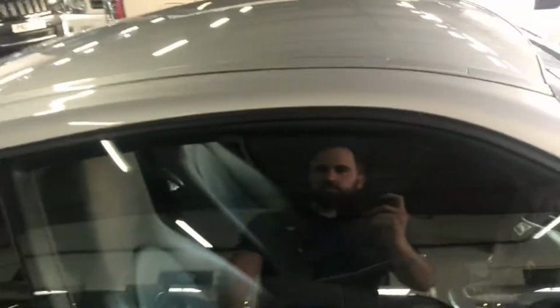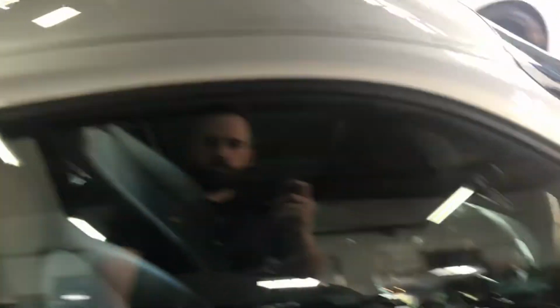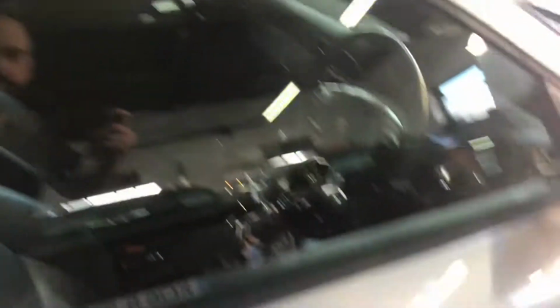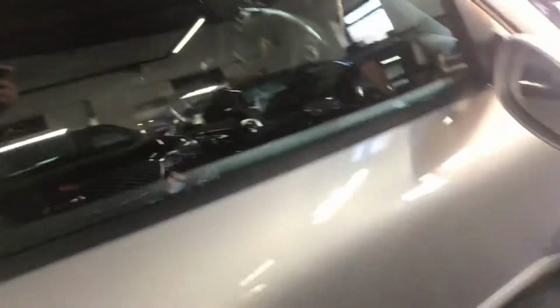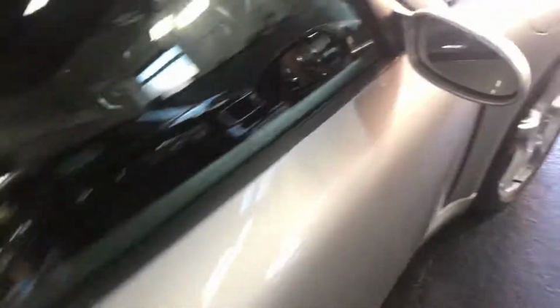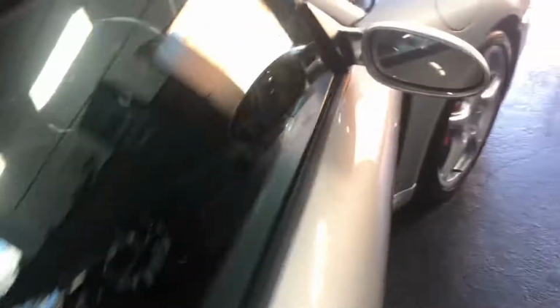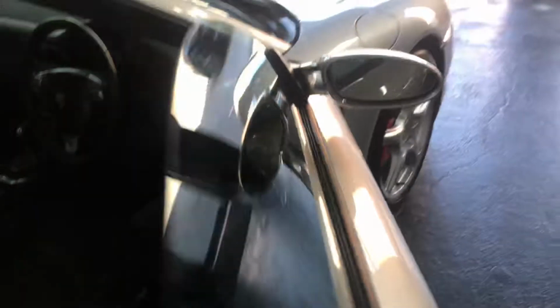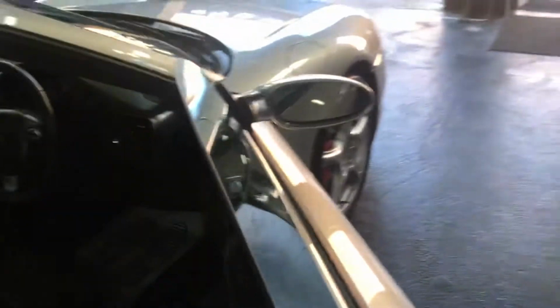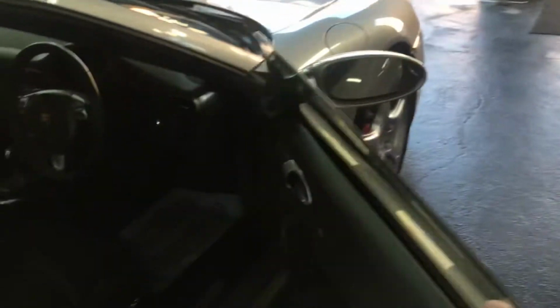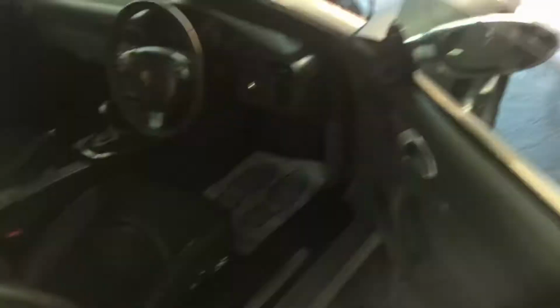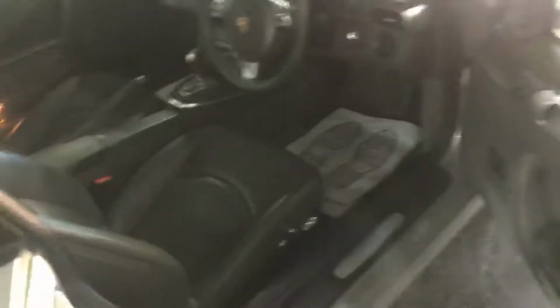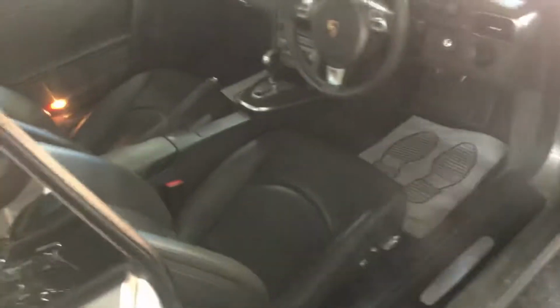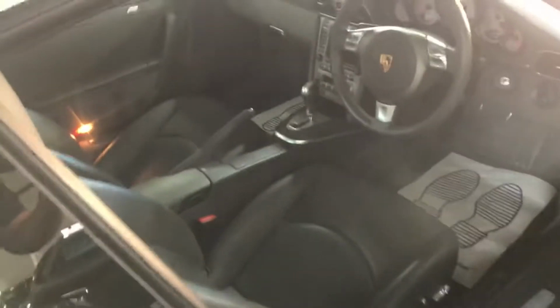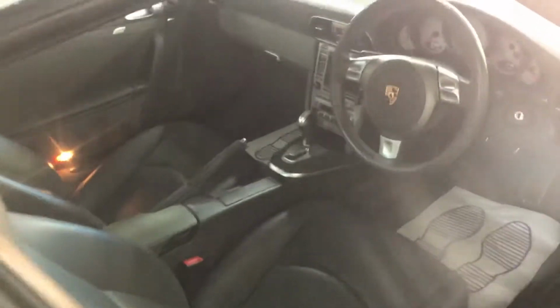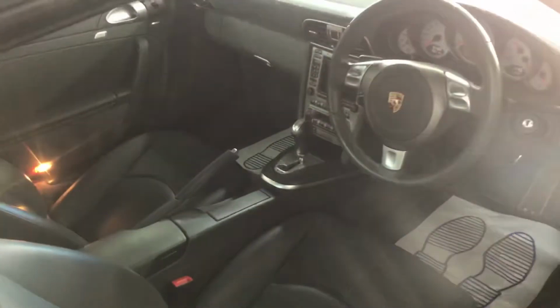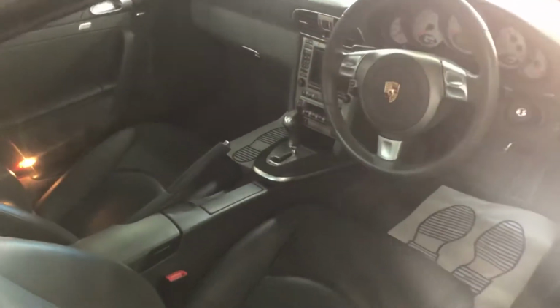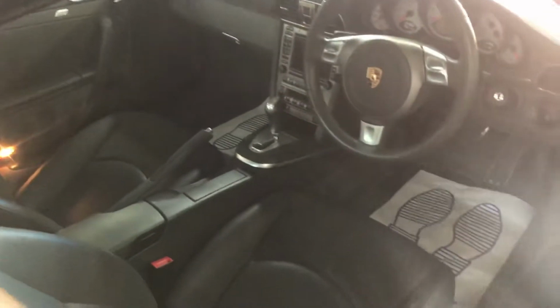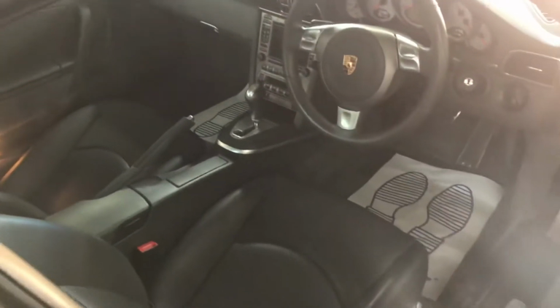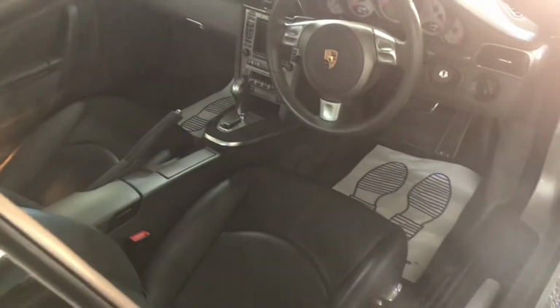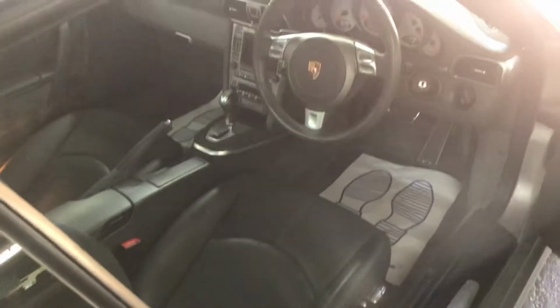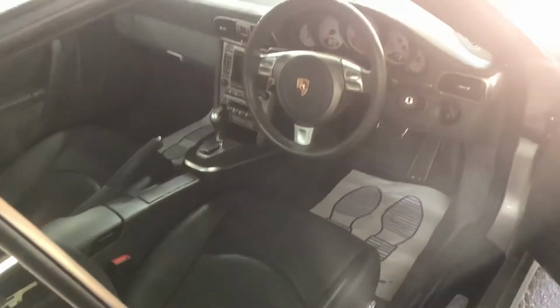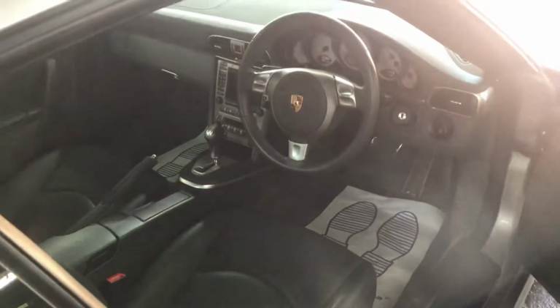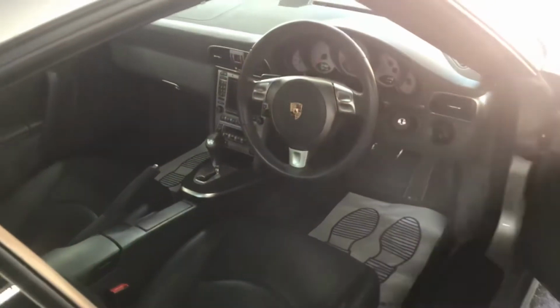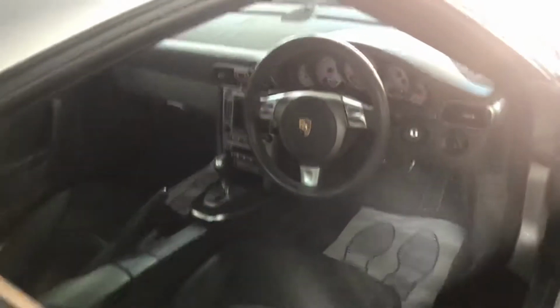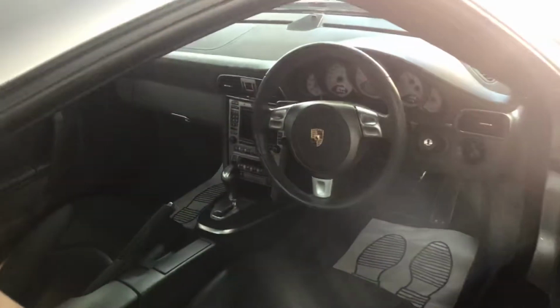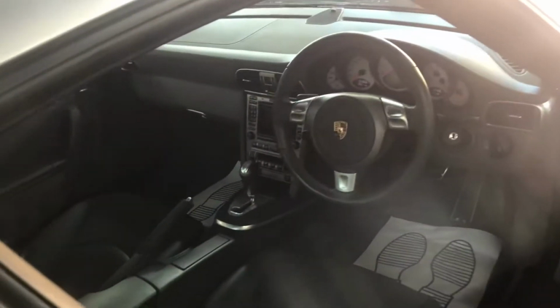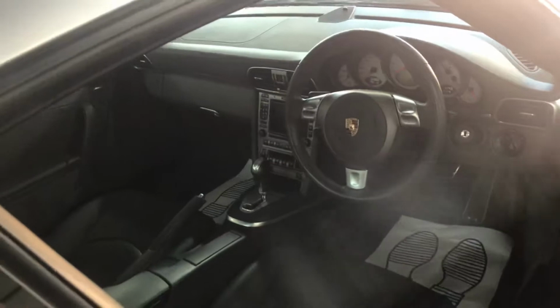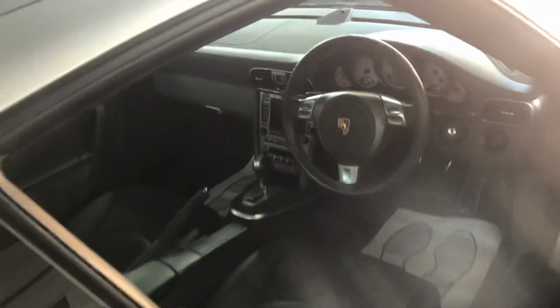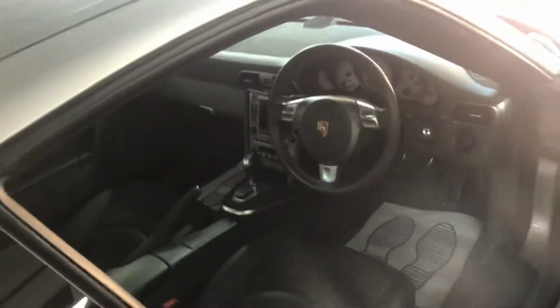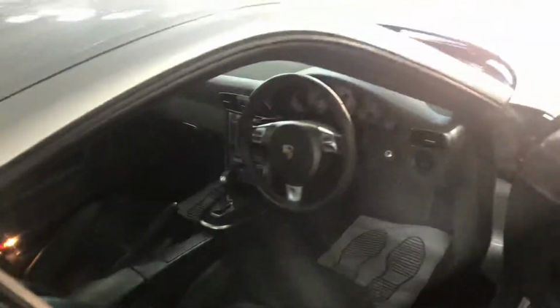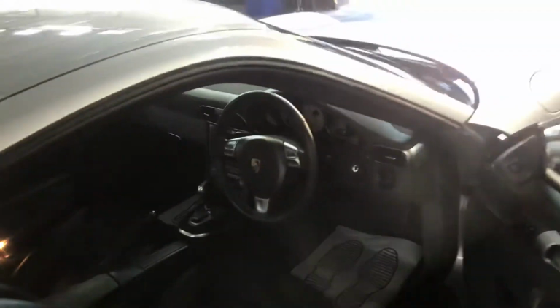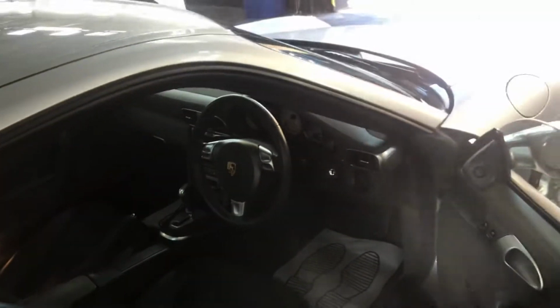We've got the full grey leather interior, and it's got the PASM adjustable suspension as well, along with heated seats.